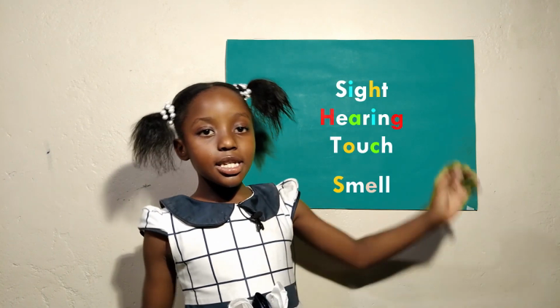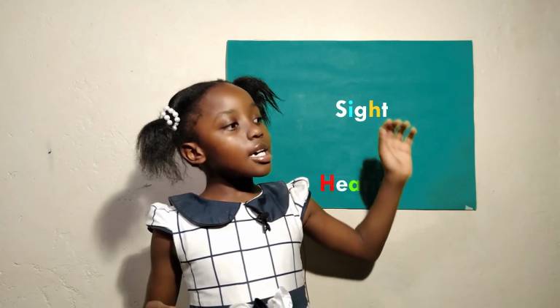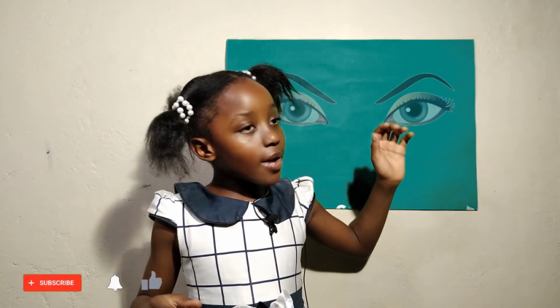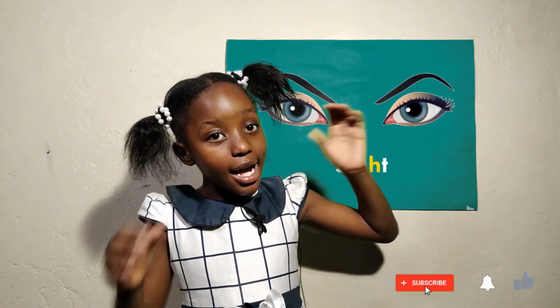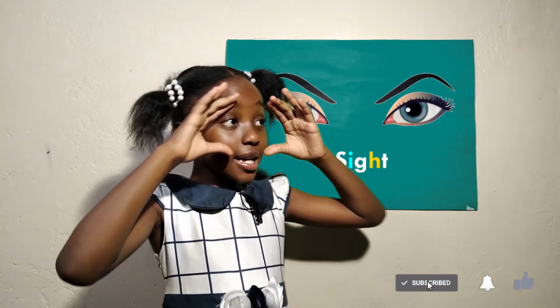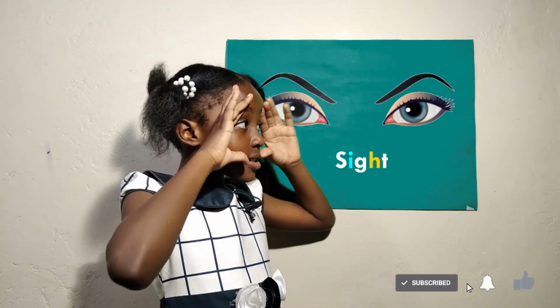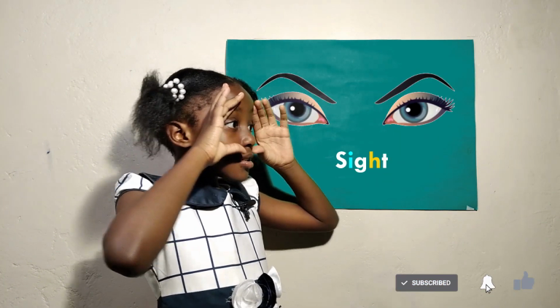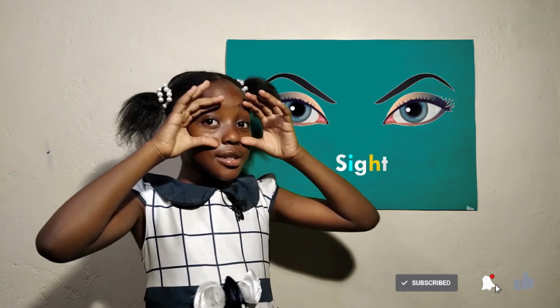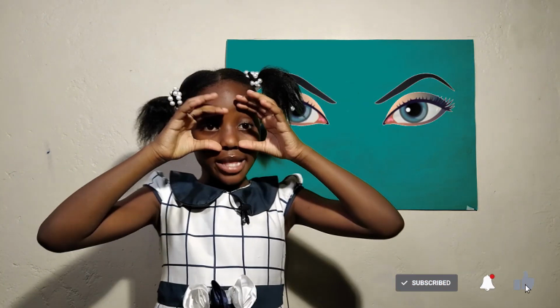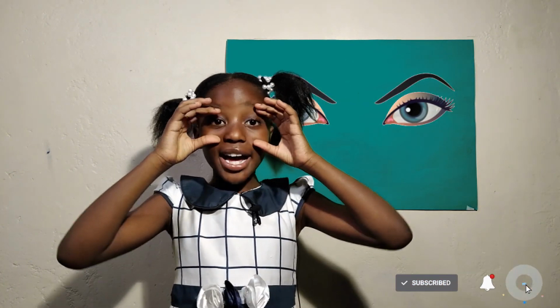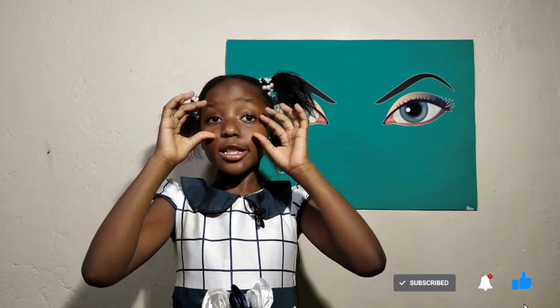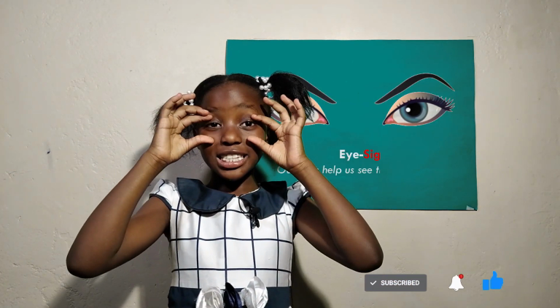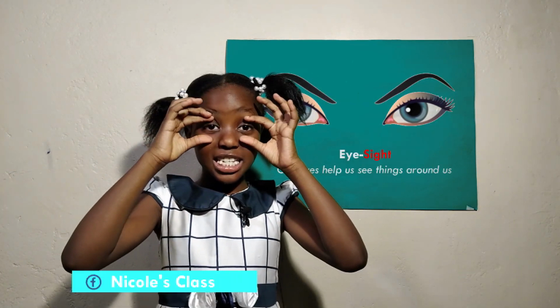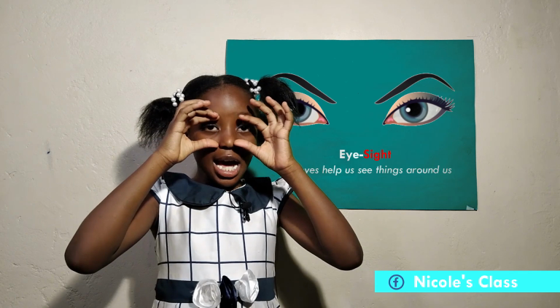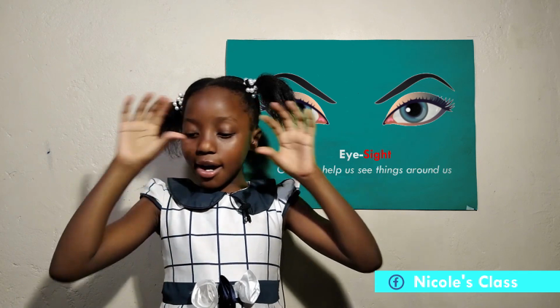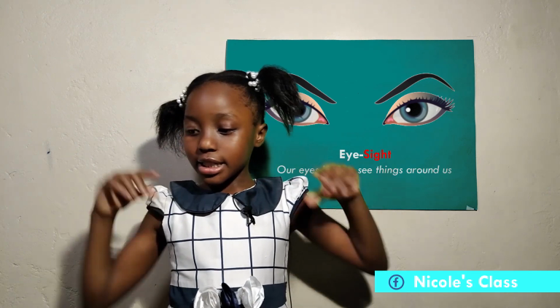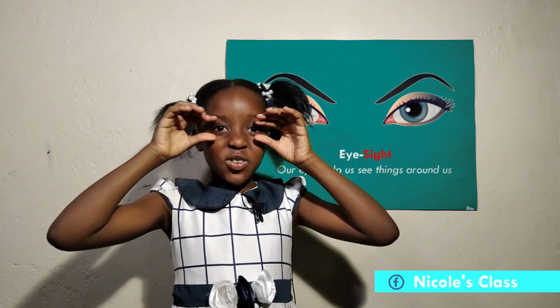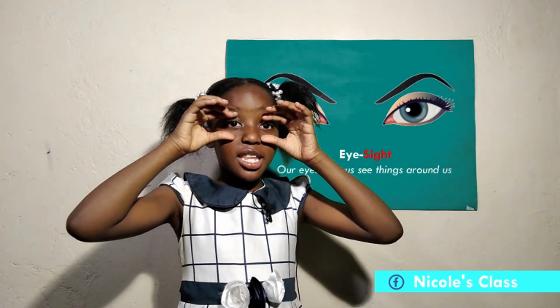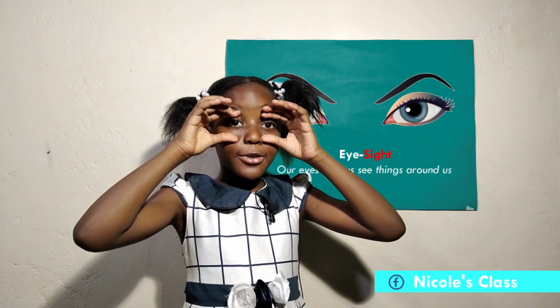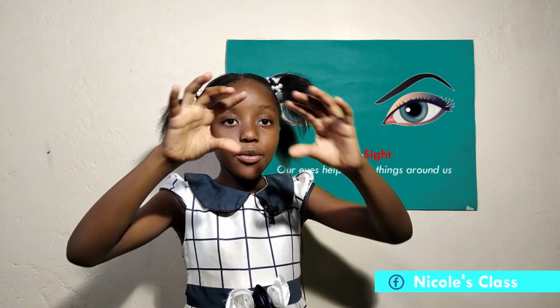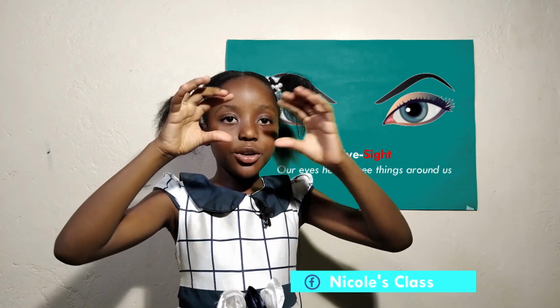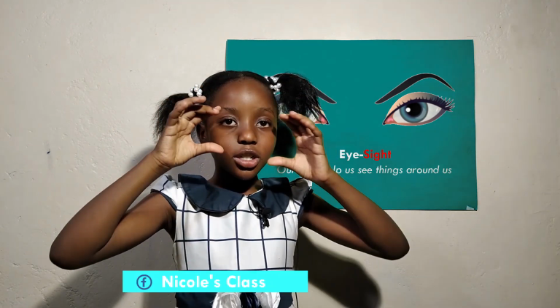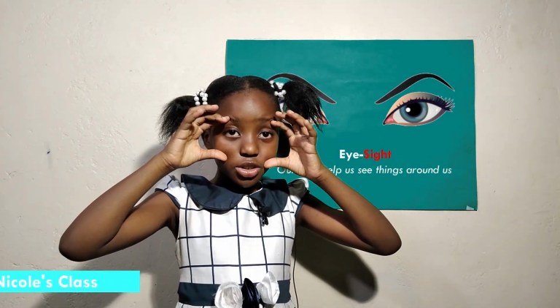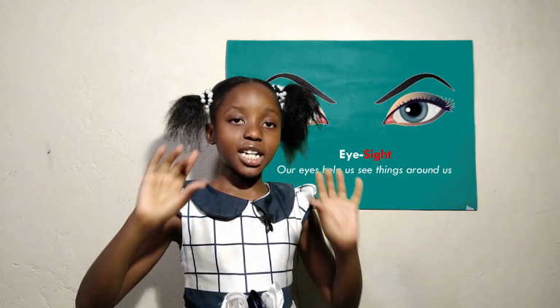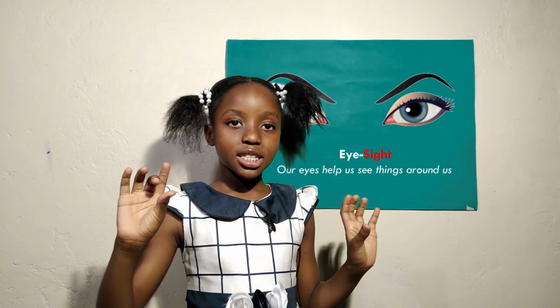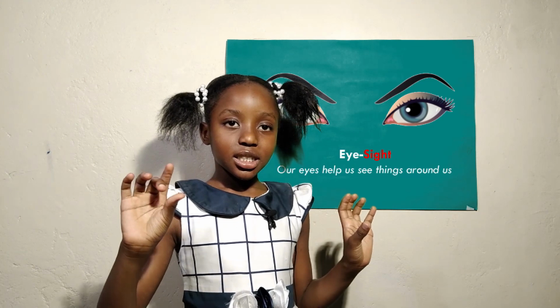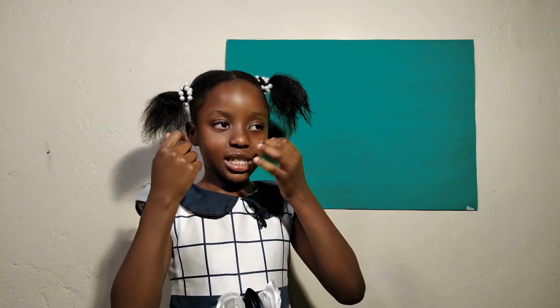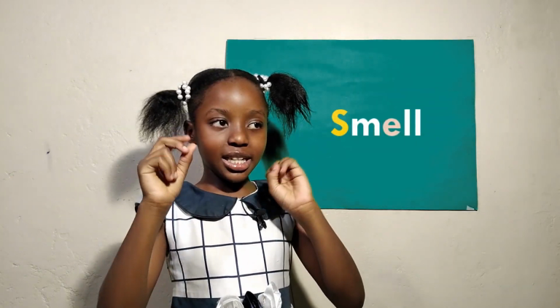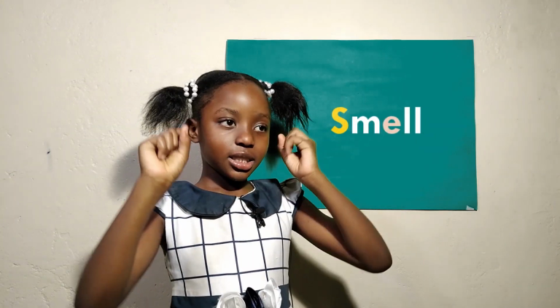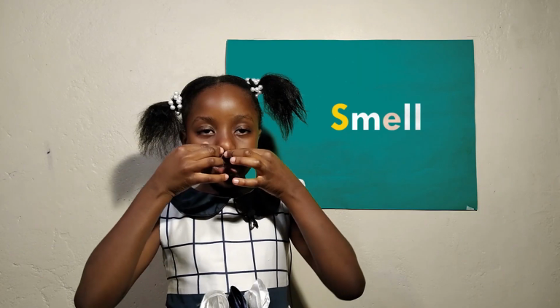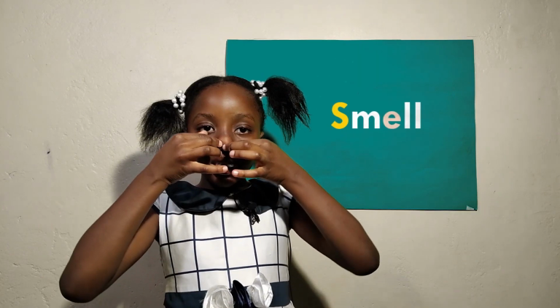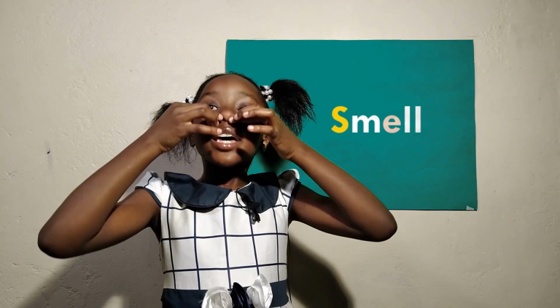These are our eyes. Our eyes help us see things around us, whether they are far away or really close to us.